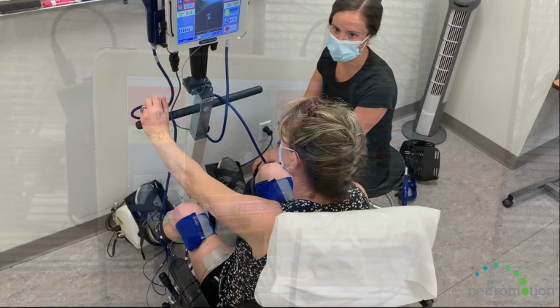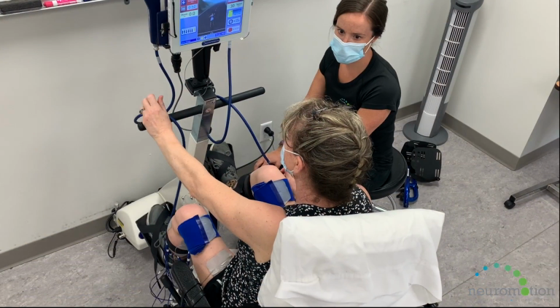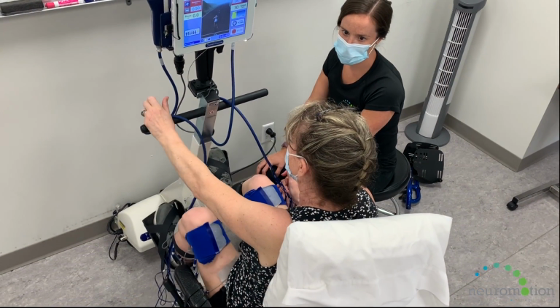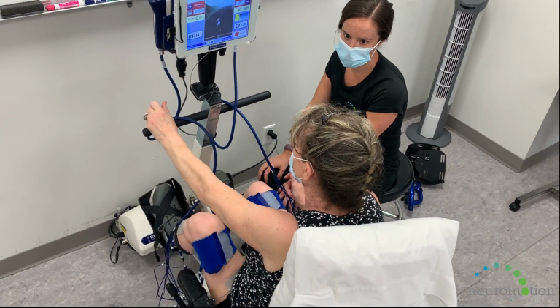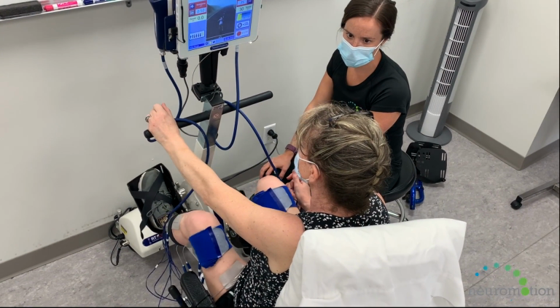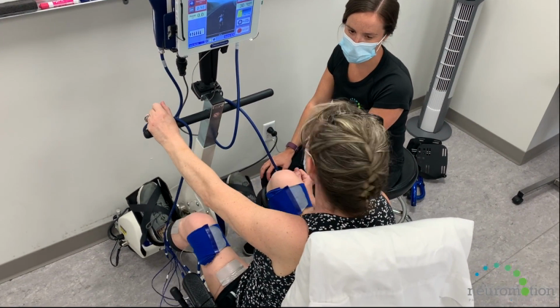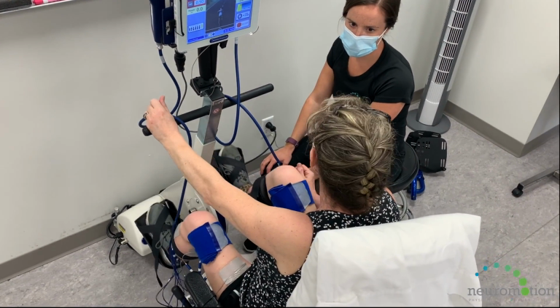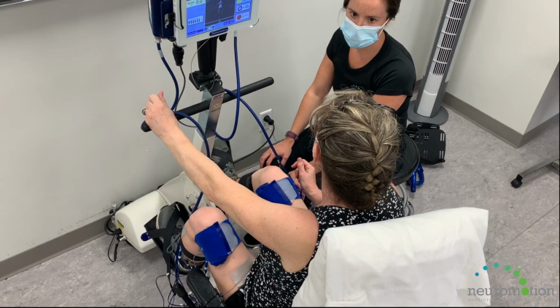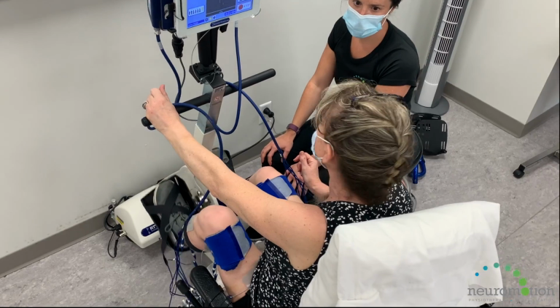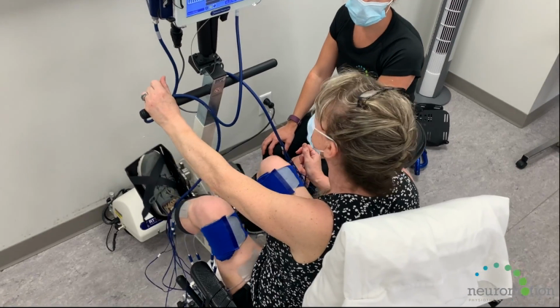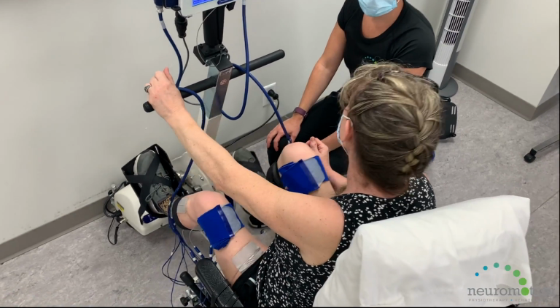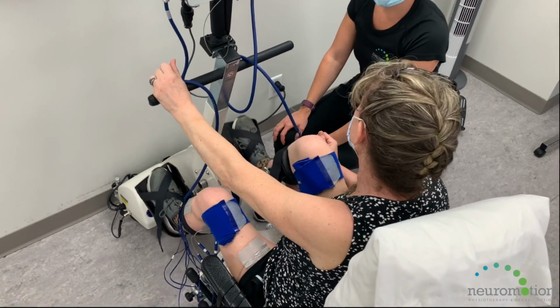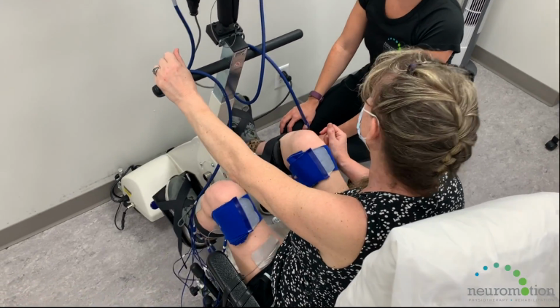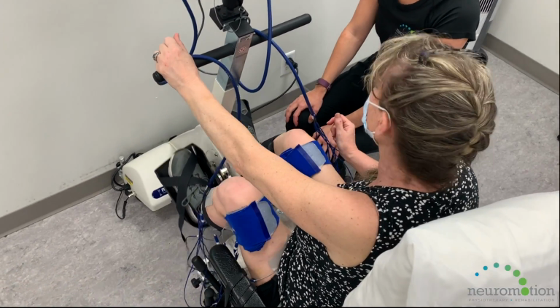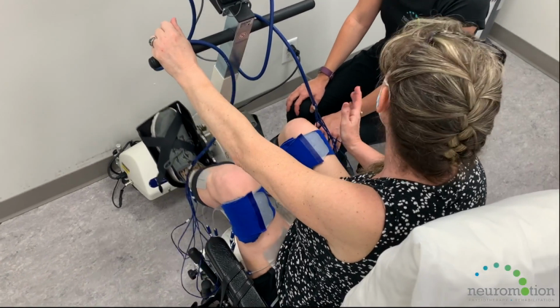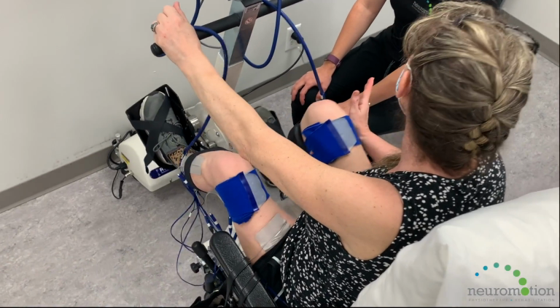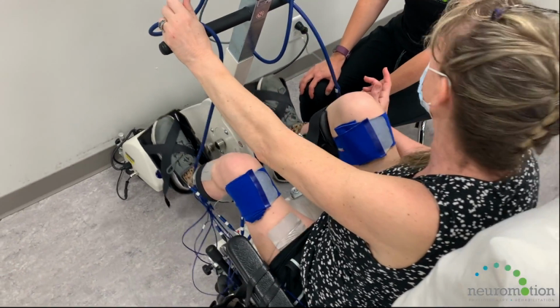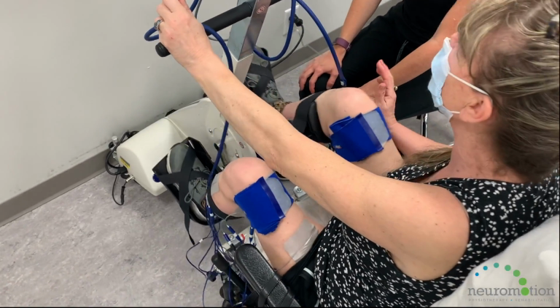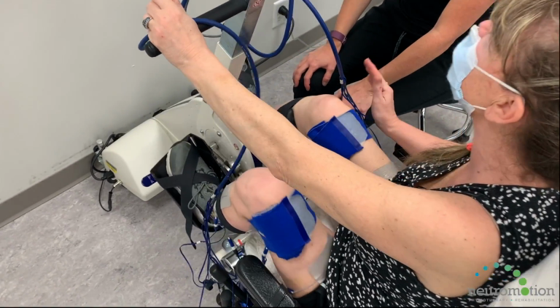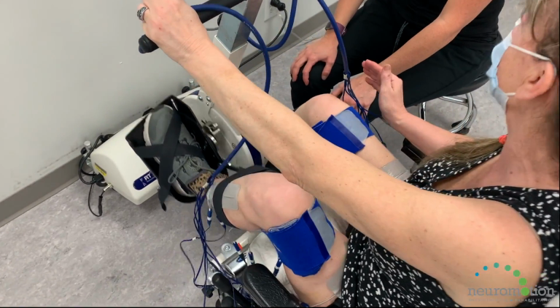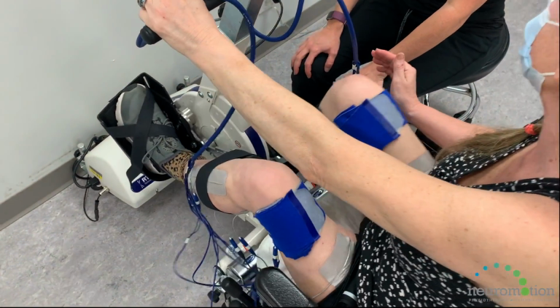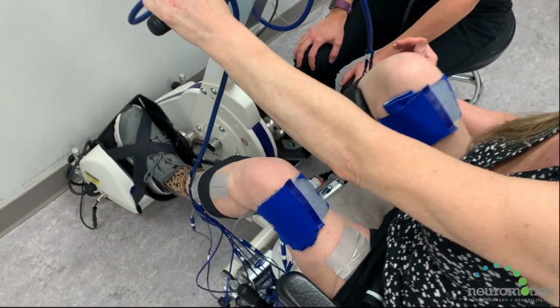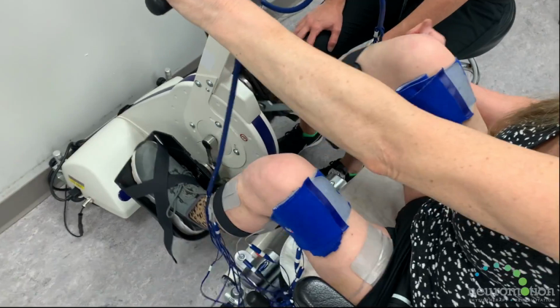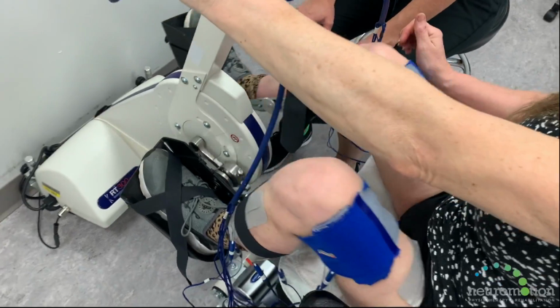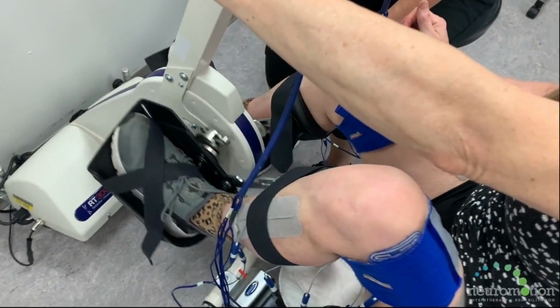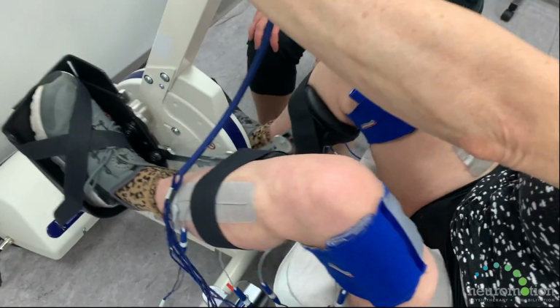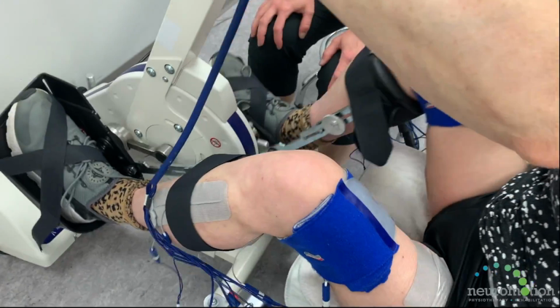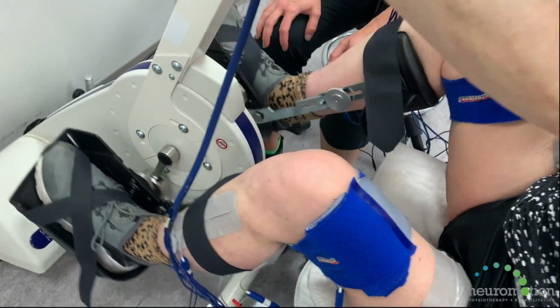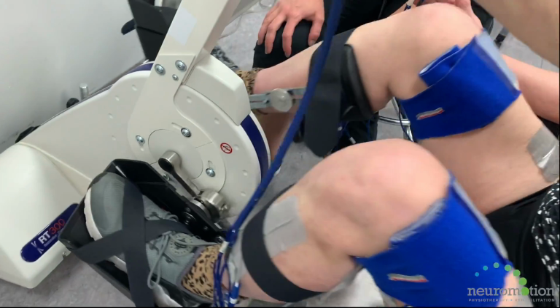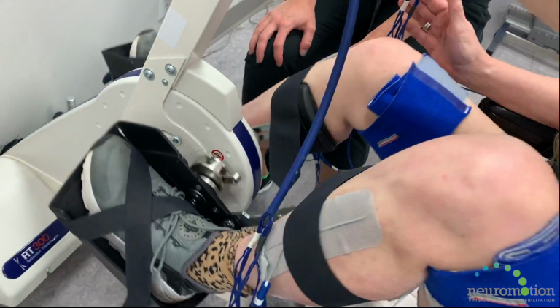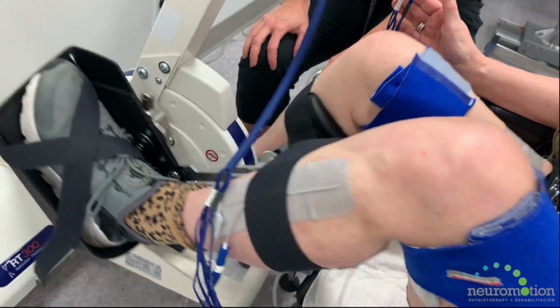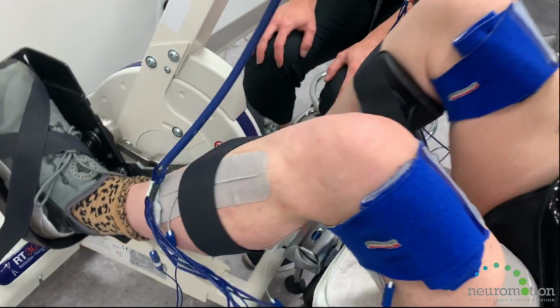FES cycling uses coordinated electrical stimulation to create a cycling pattern, exercising the large muscles of the legs. The electrical current passes through intact peripheral nerves to the muscle, causing a contraction.